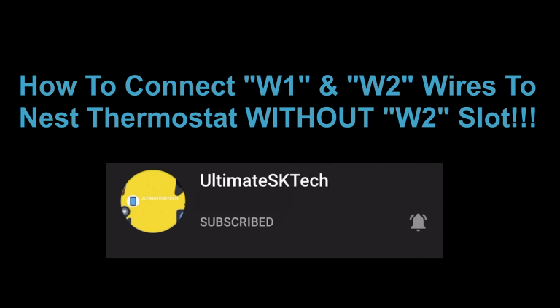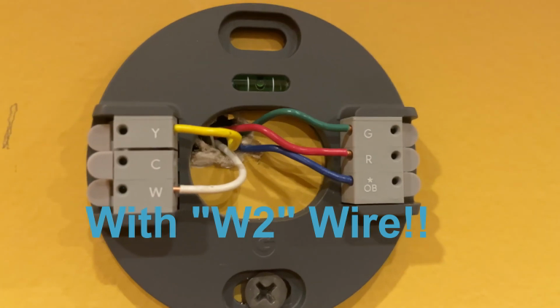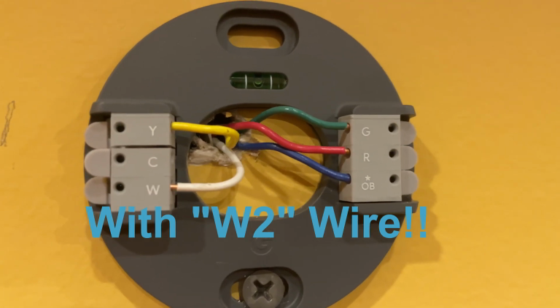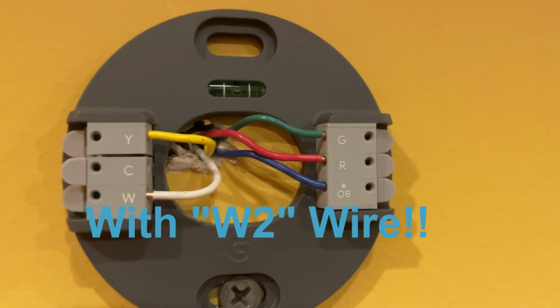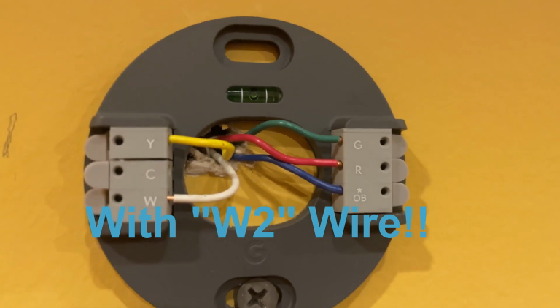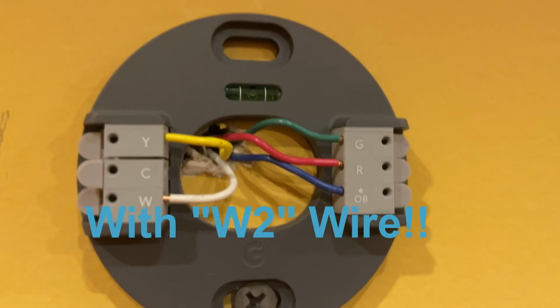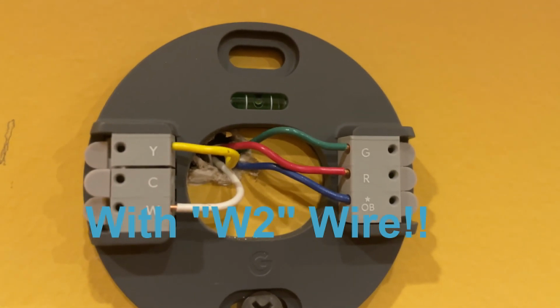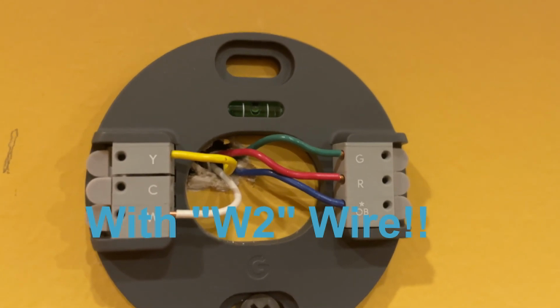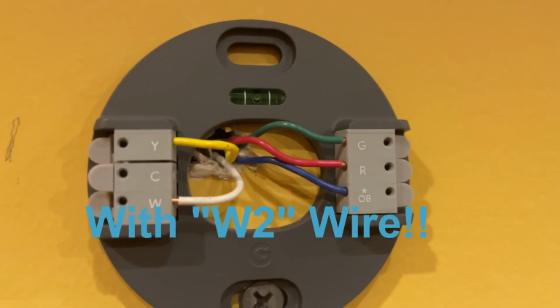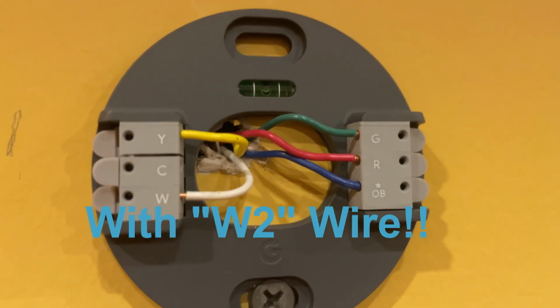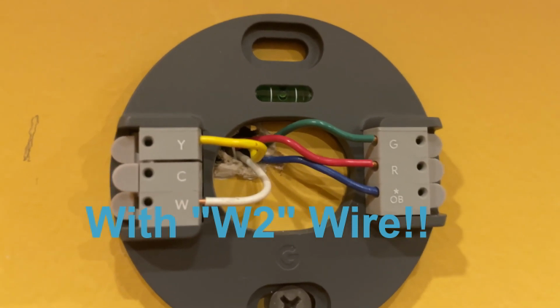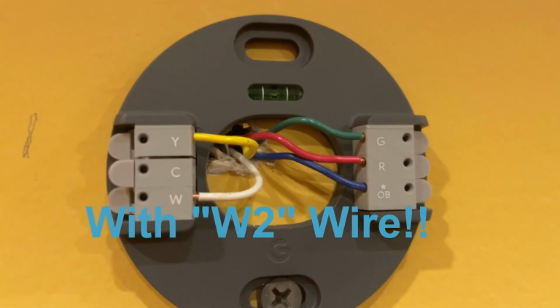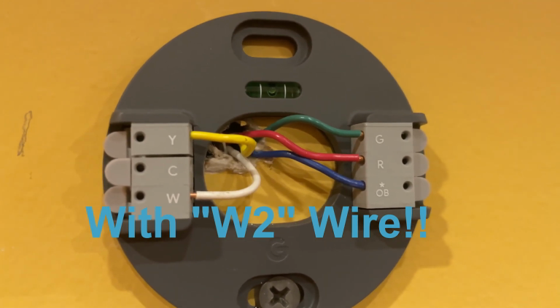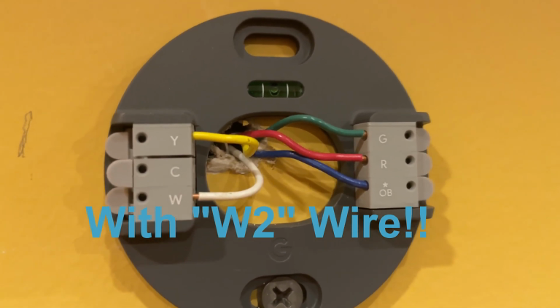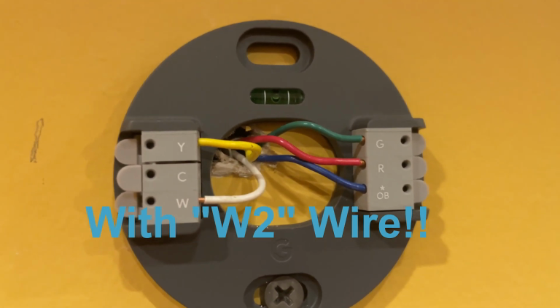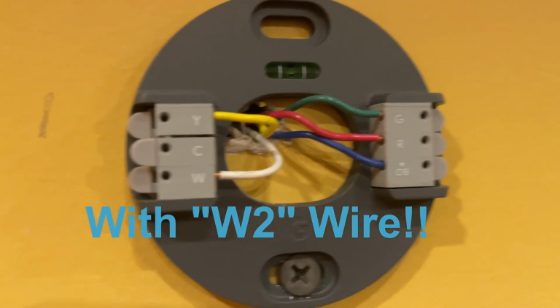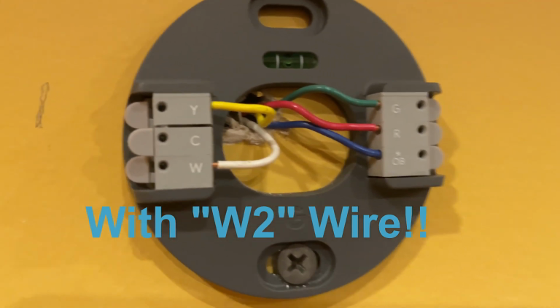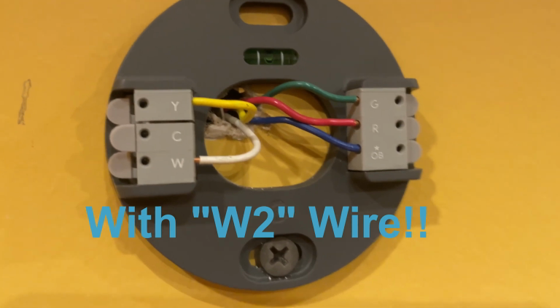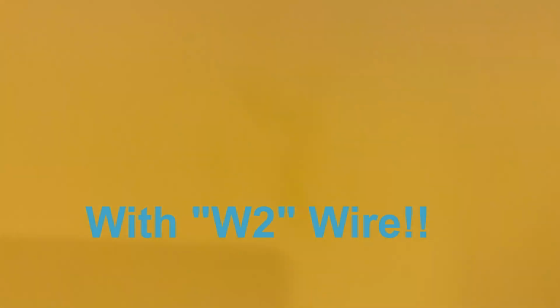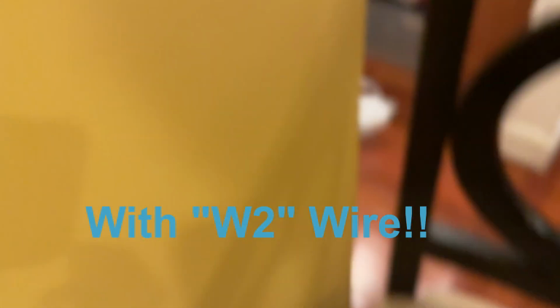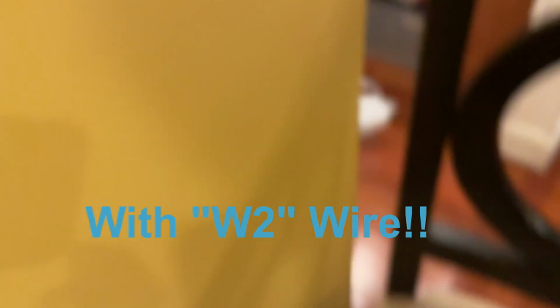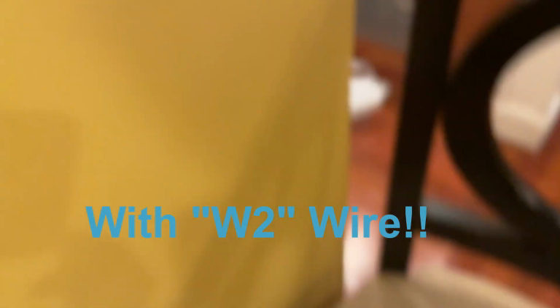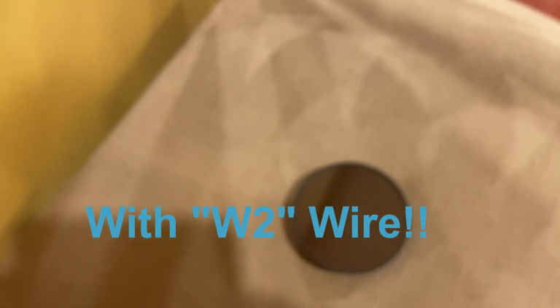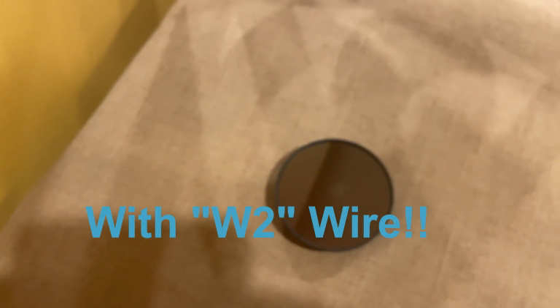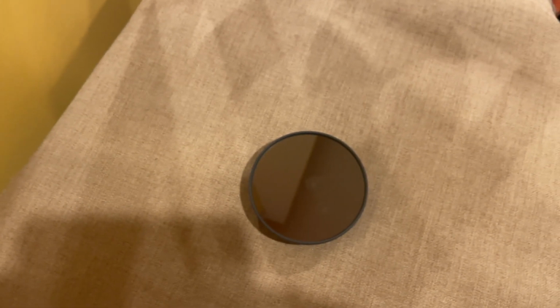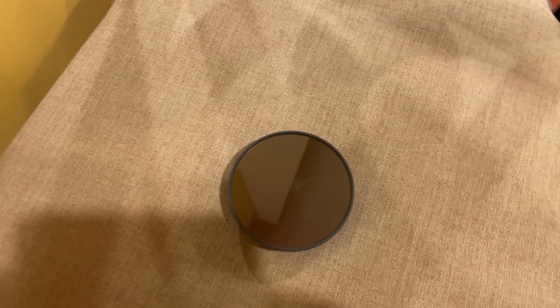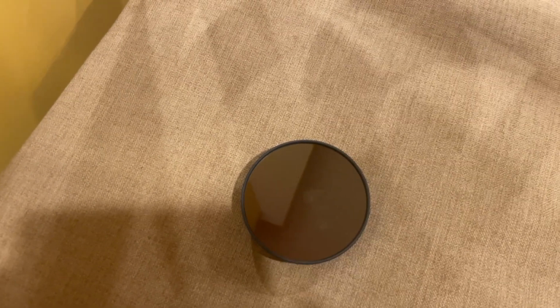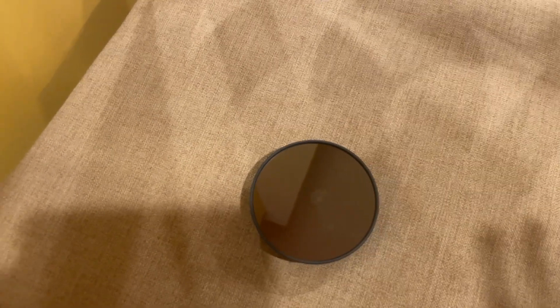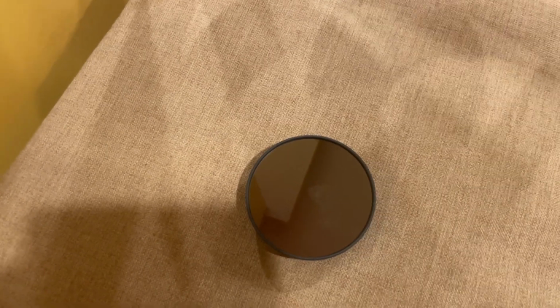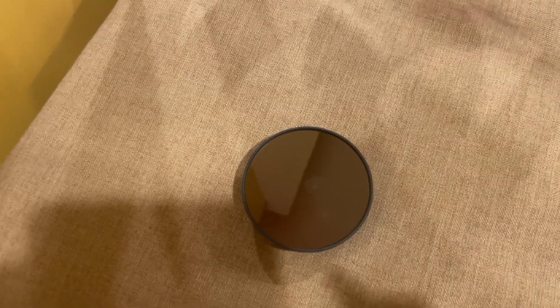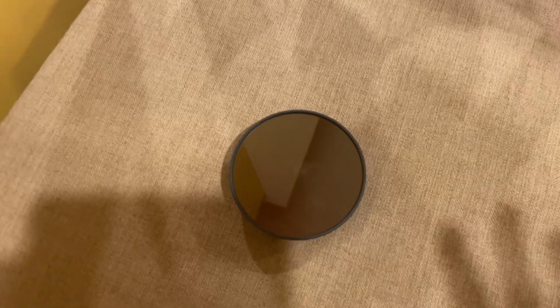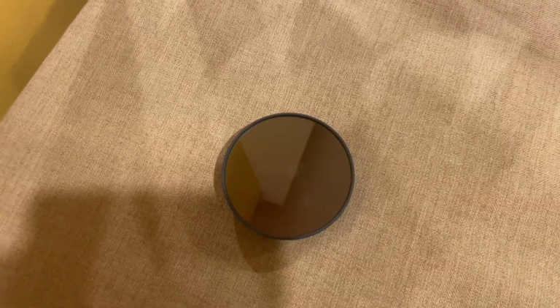Welcome back to my channel. In today's video I'll be showing you how to install a Nest basic thermostat with two W wires — so two-stage heating. This thermostat has no learning features; it's just the basic one.